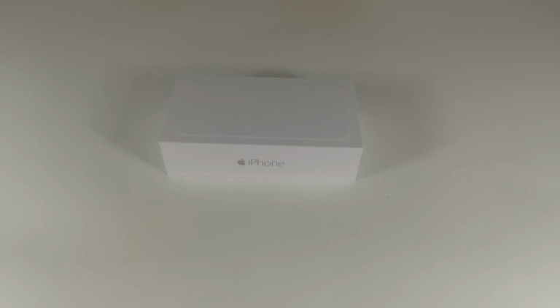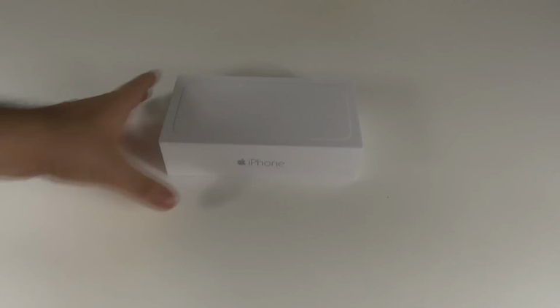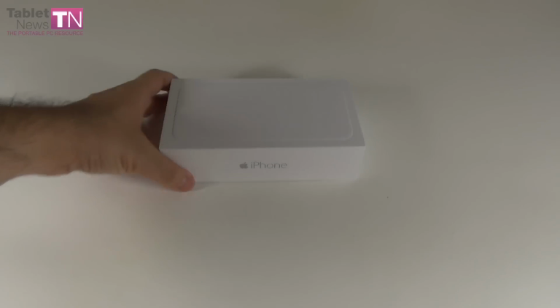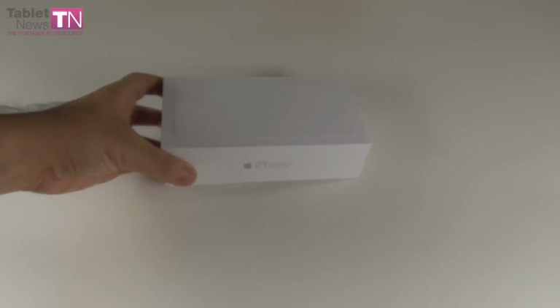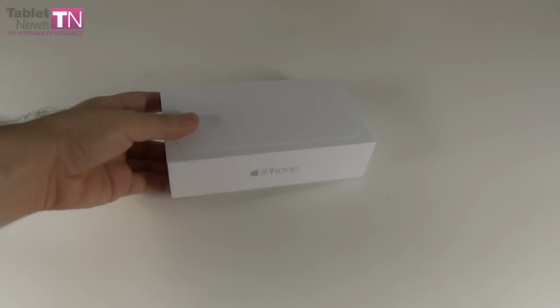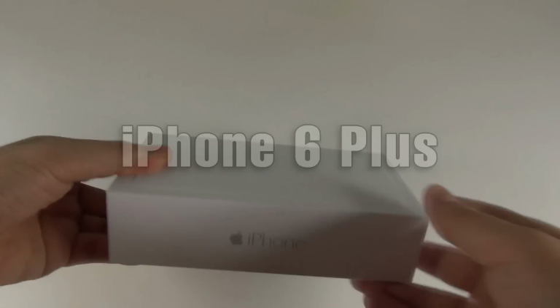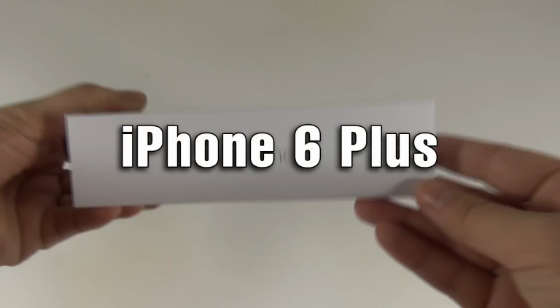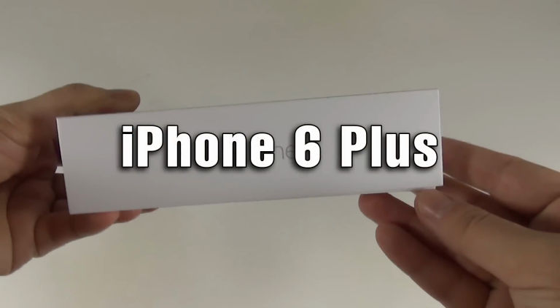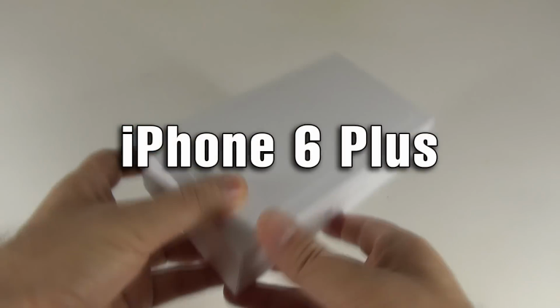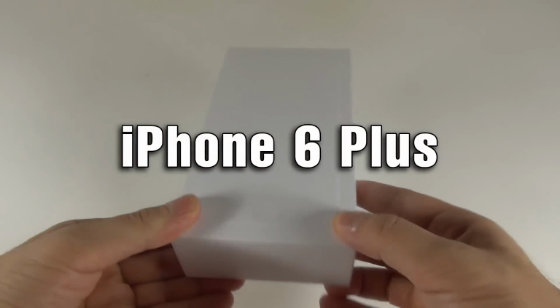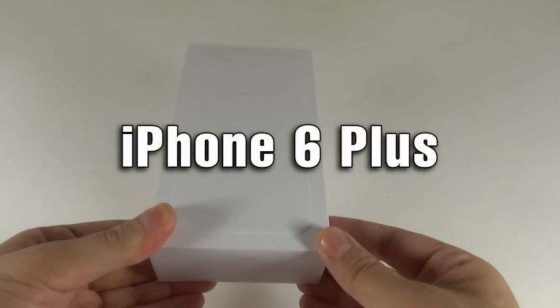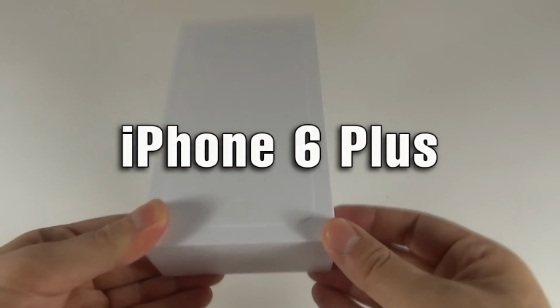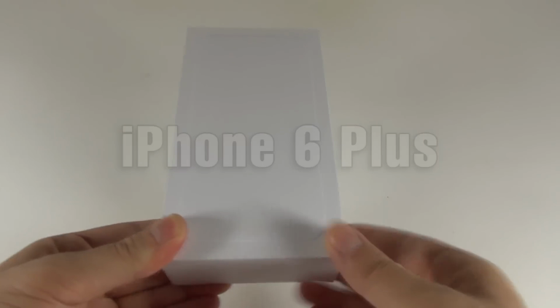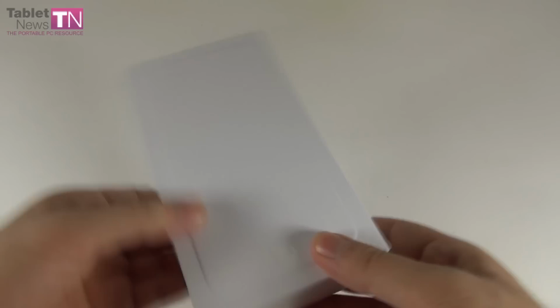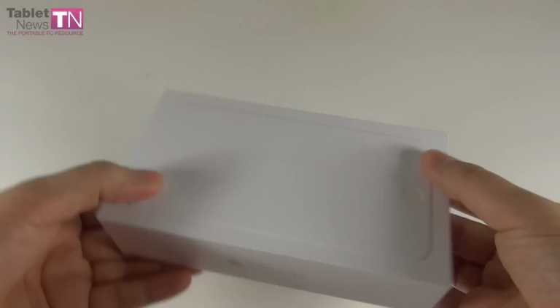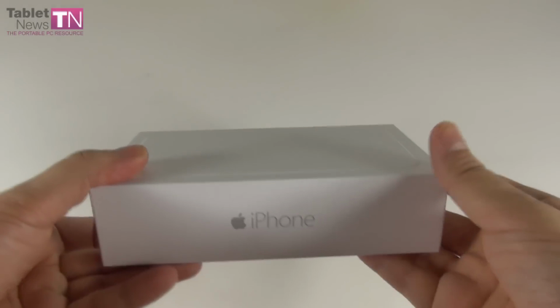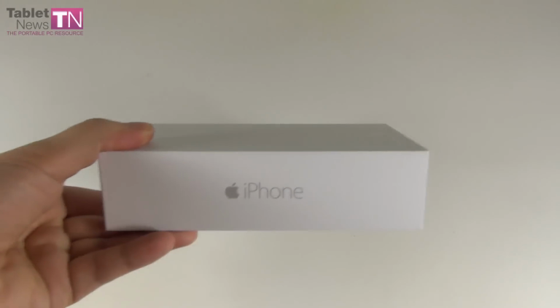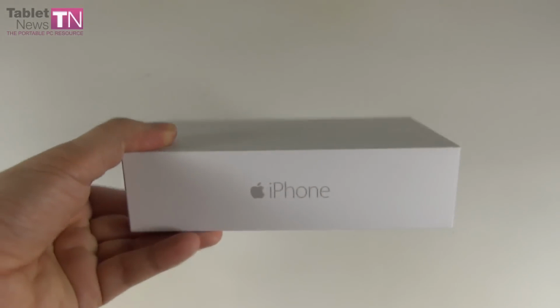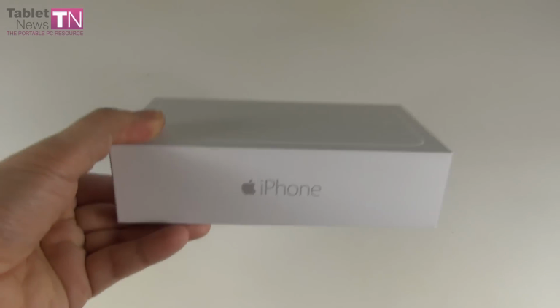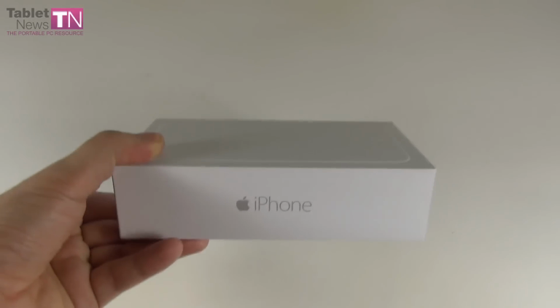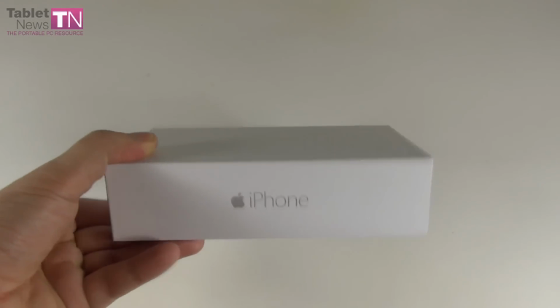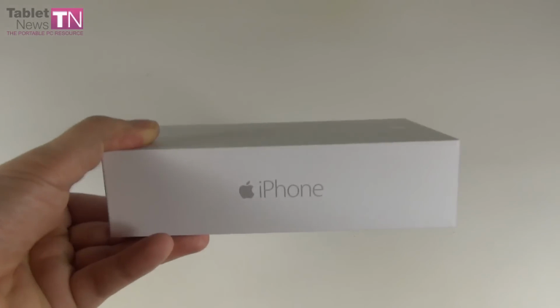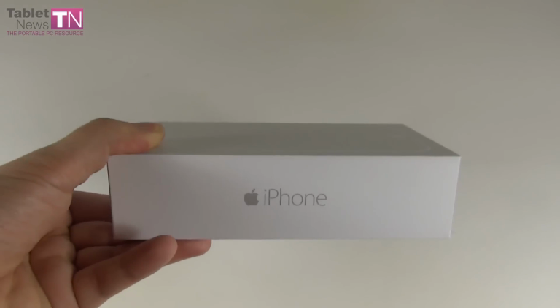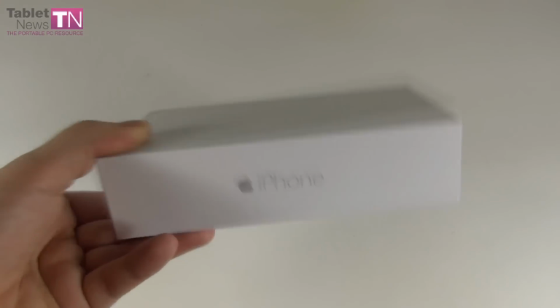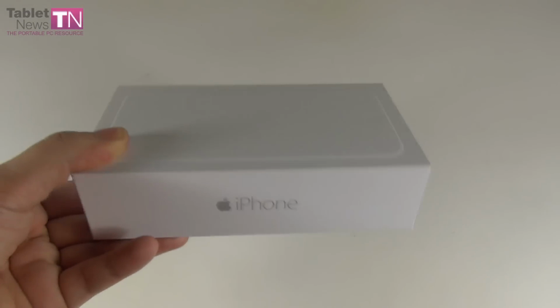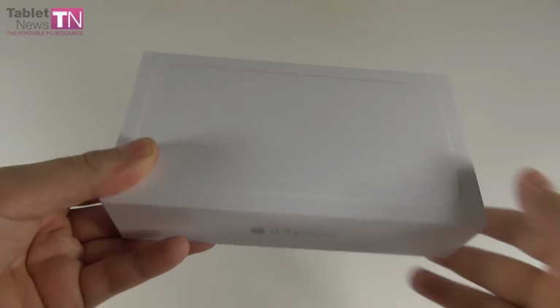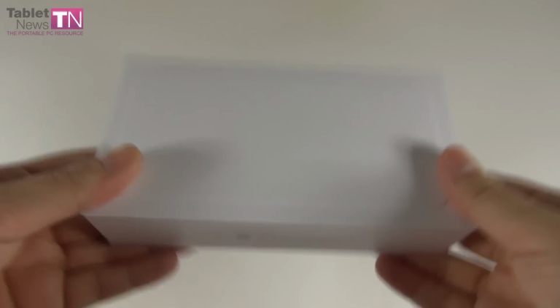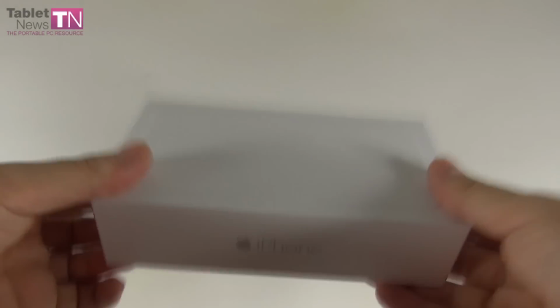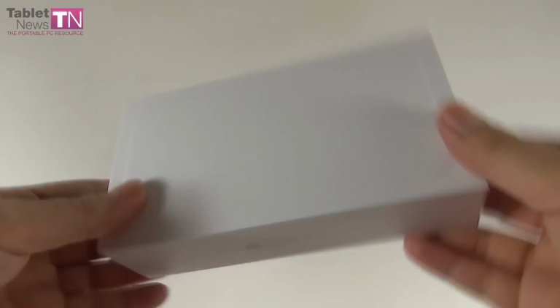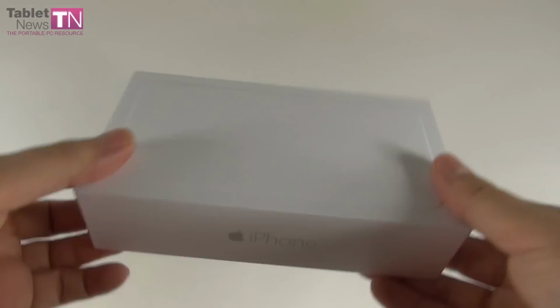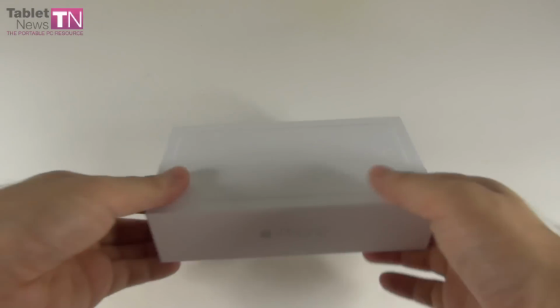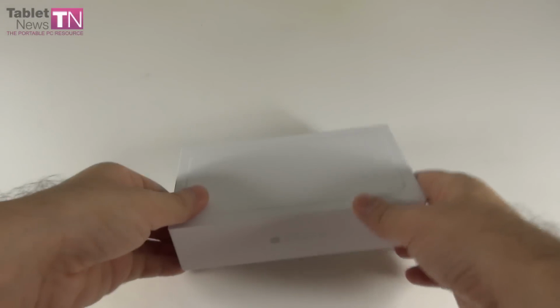Hi guys, this is tabletnews.com and I'm here with the iPhone 6 Plus. It's the very first phablet launched by Apple on September 9th. They launched the iPhone 6 with a 4.7 inch diagonal and the iPhone 6 Plus, a phablet with a 5.5 inch screen.